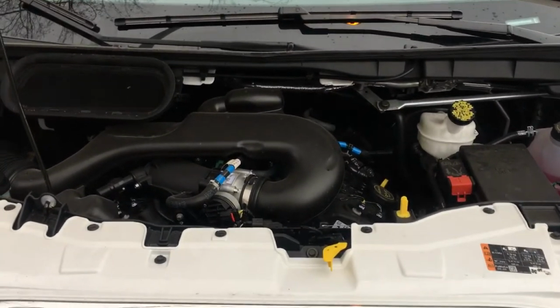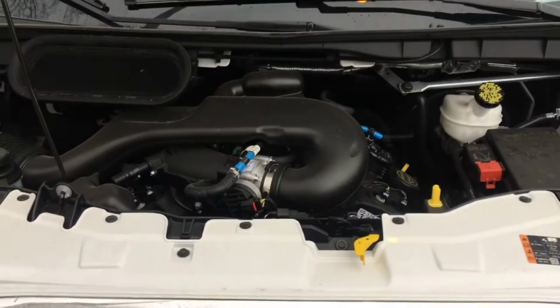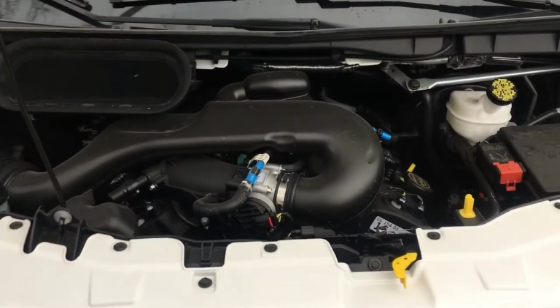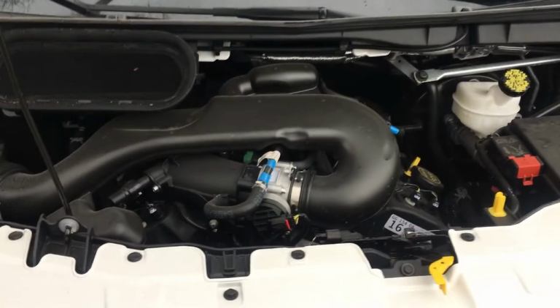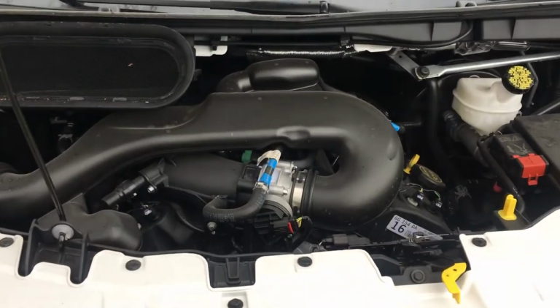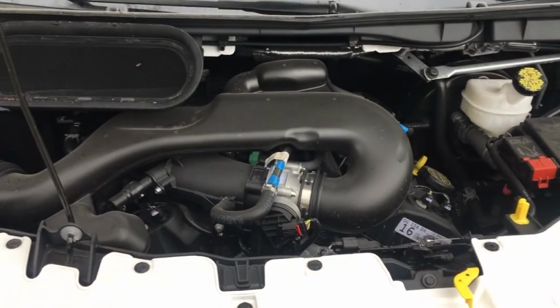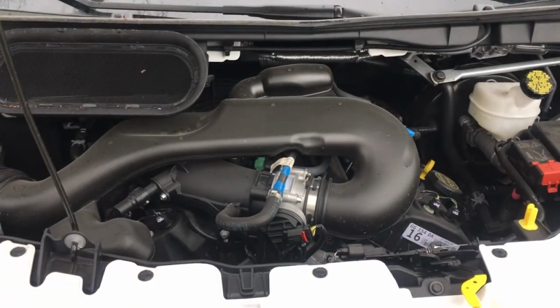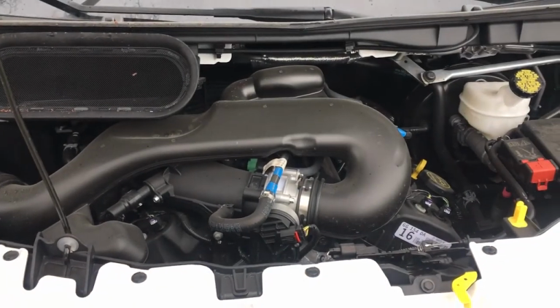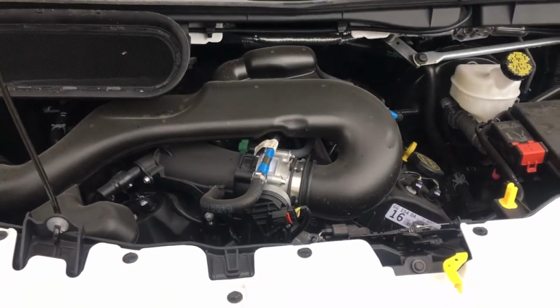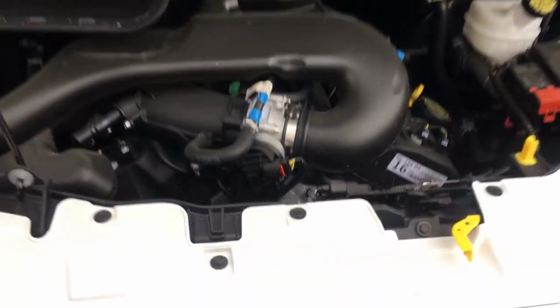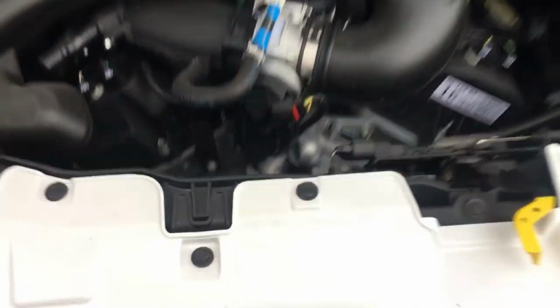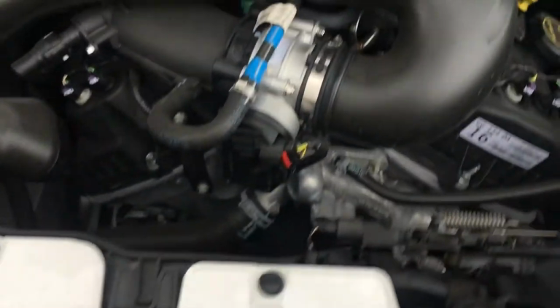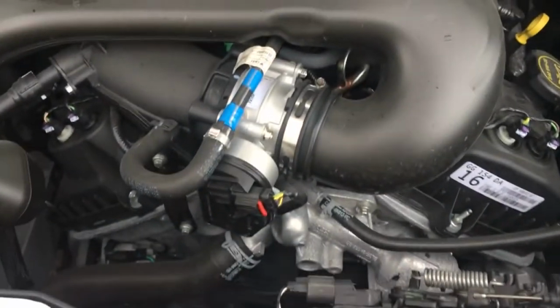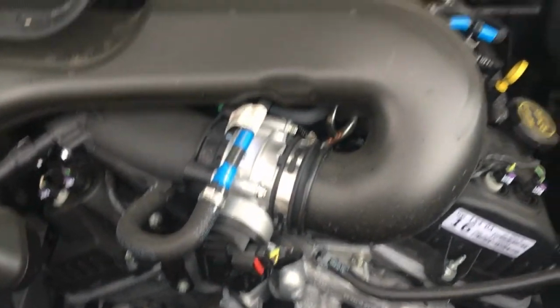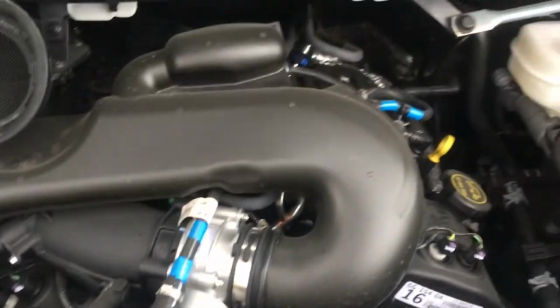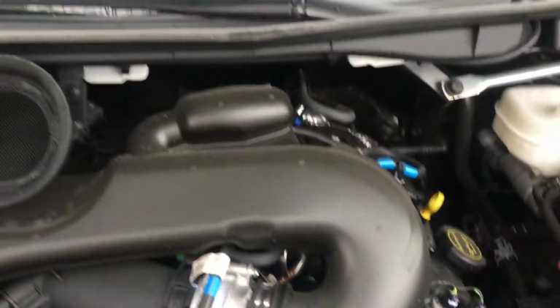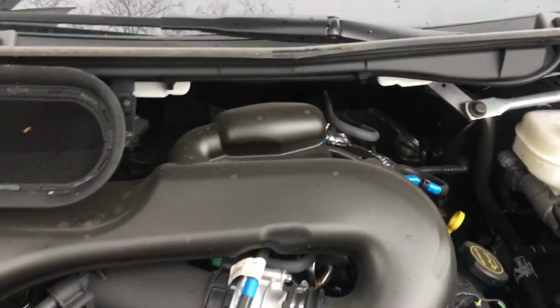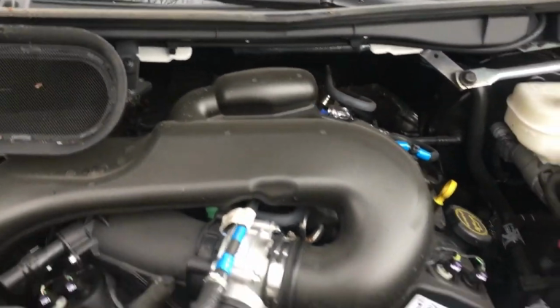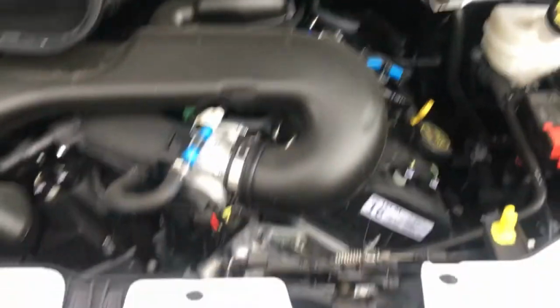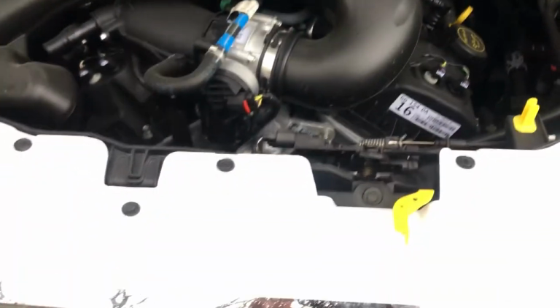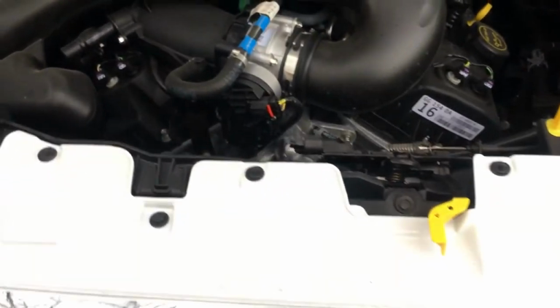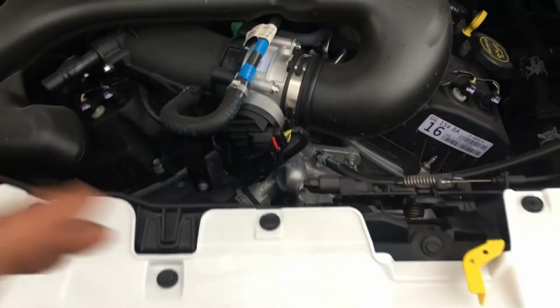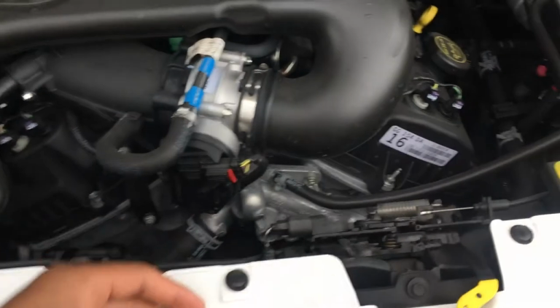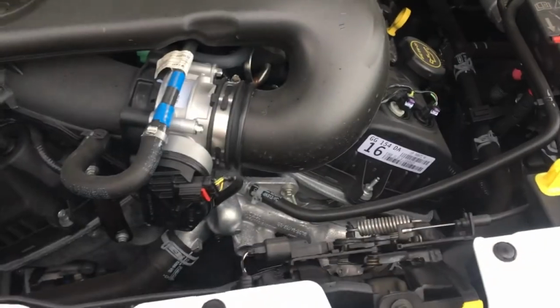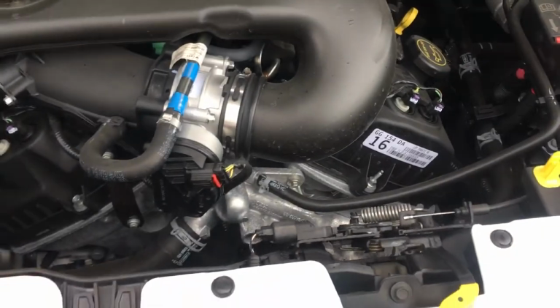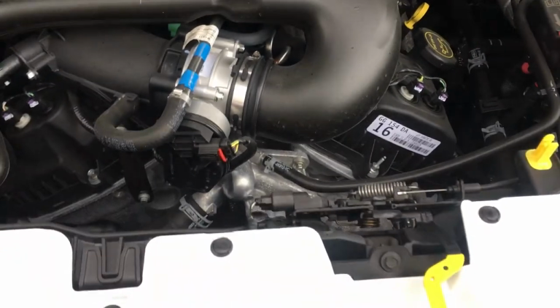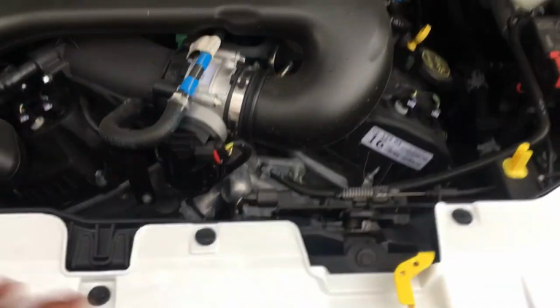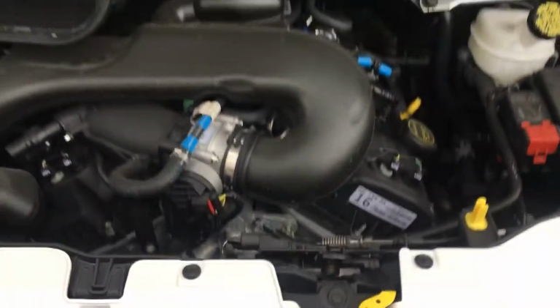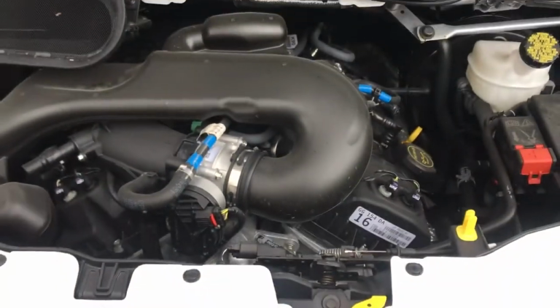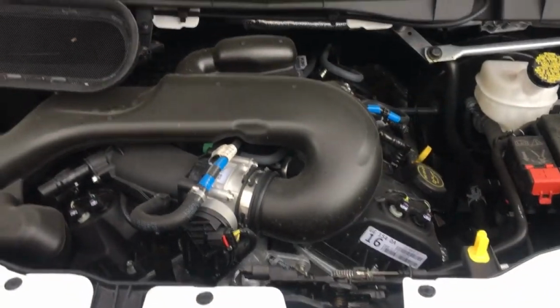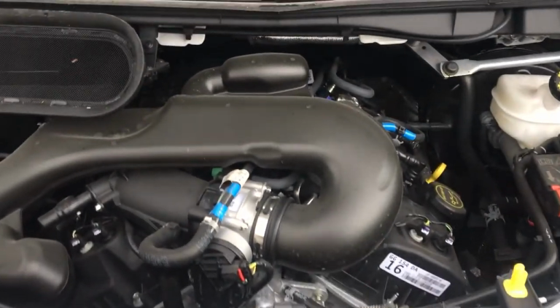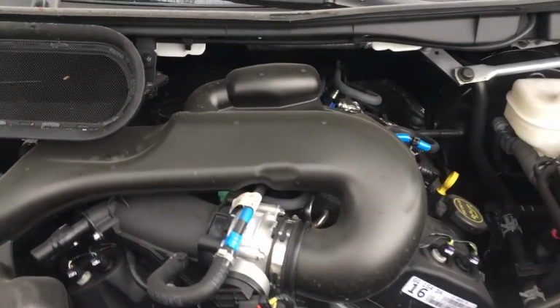So if you look at the vehicle, there goes the engine block. So you want to add fluid. The actual radiator is not anywhere near where the reservoir is. The actual radiator is right below here. You do not need to access that because you will scald and burn yourself.